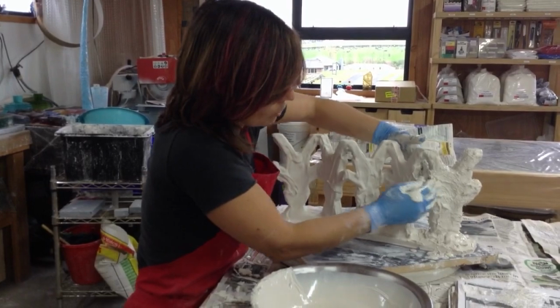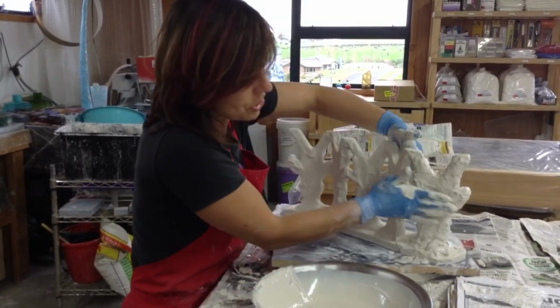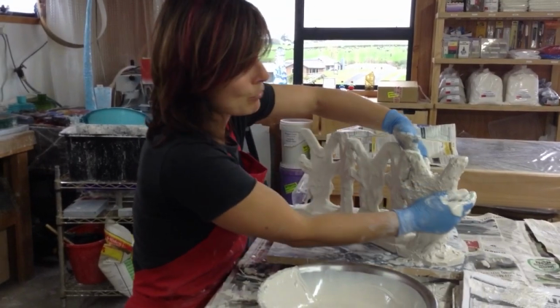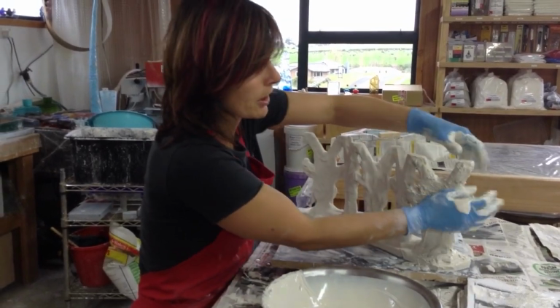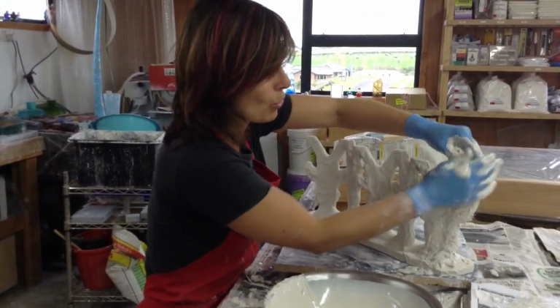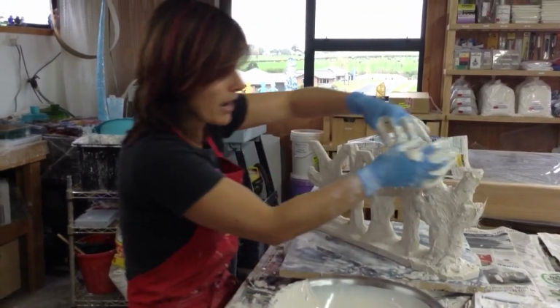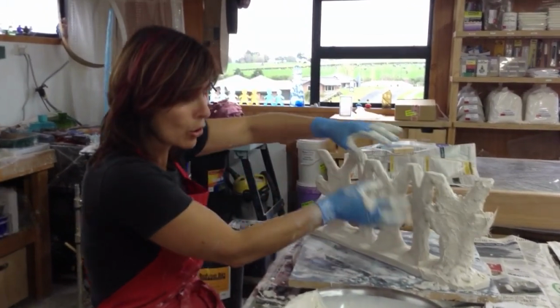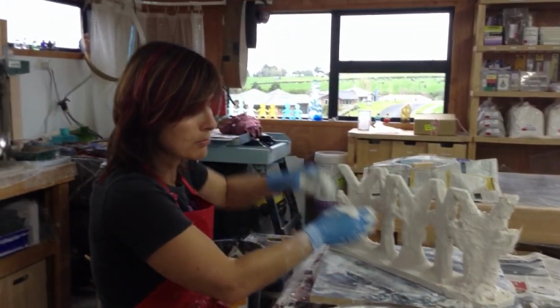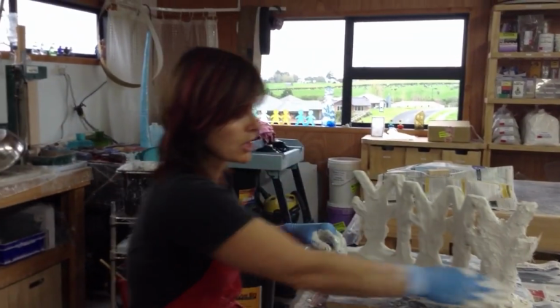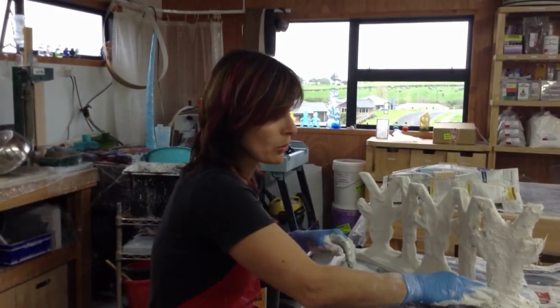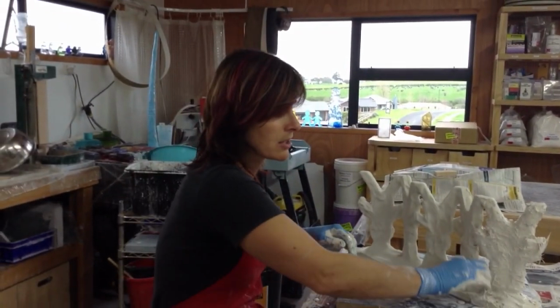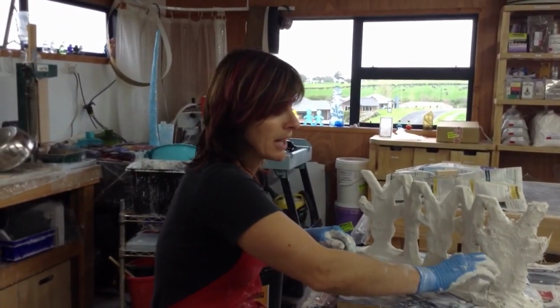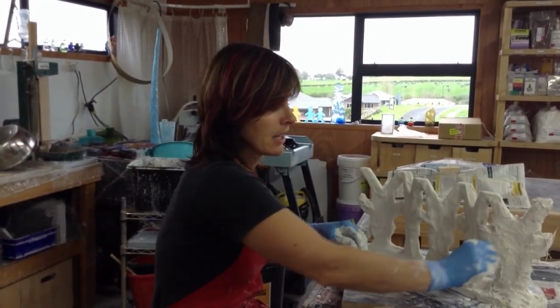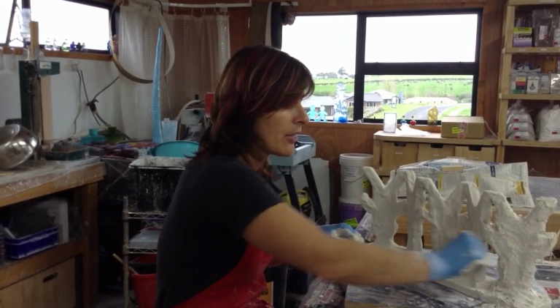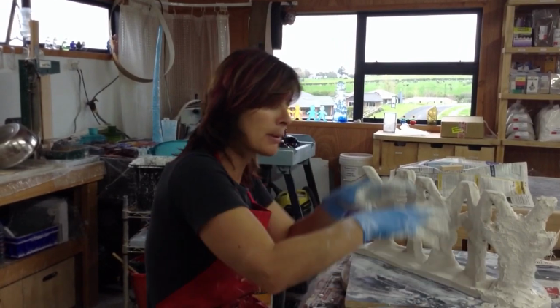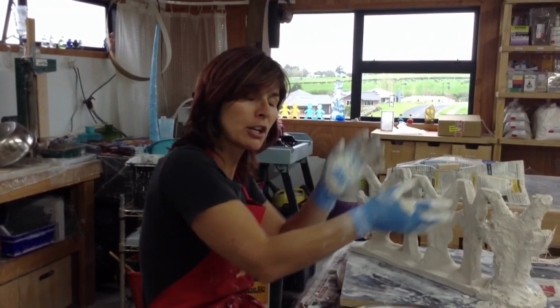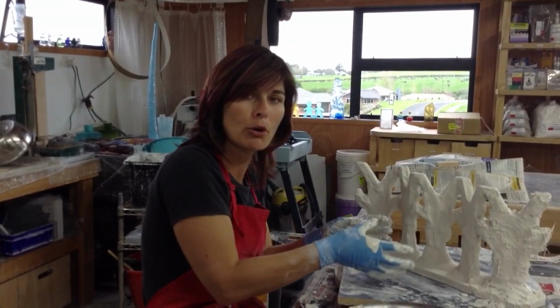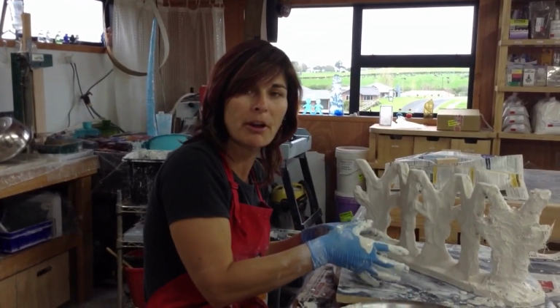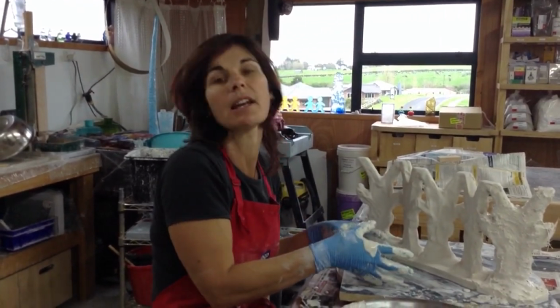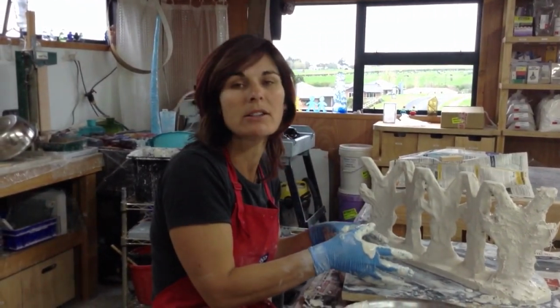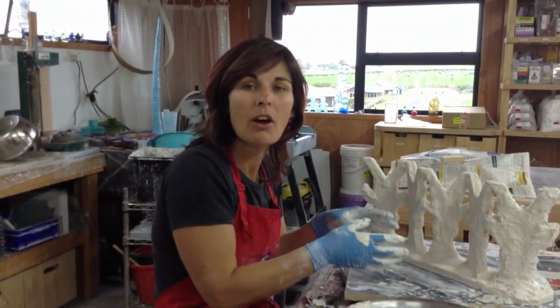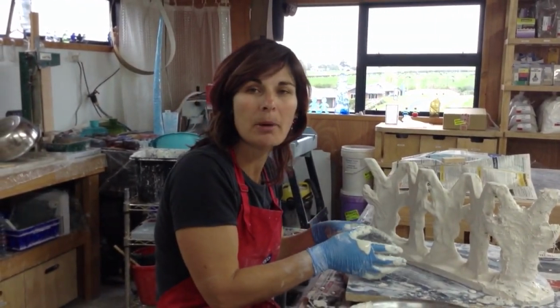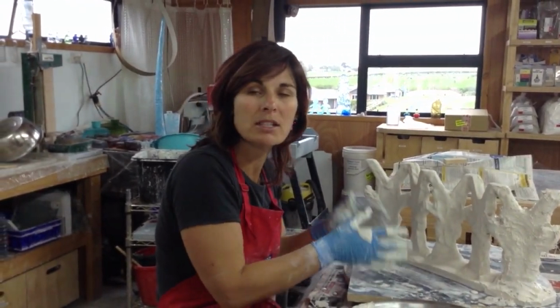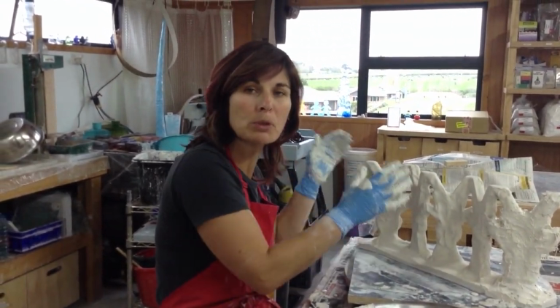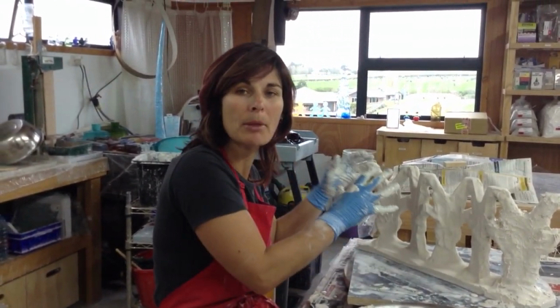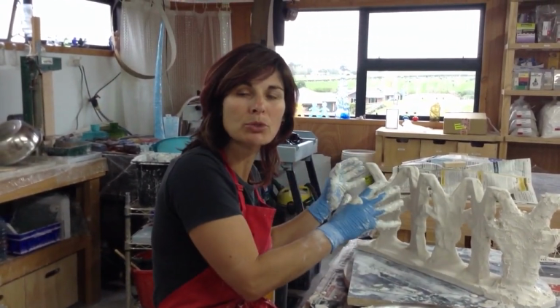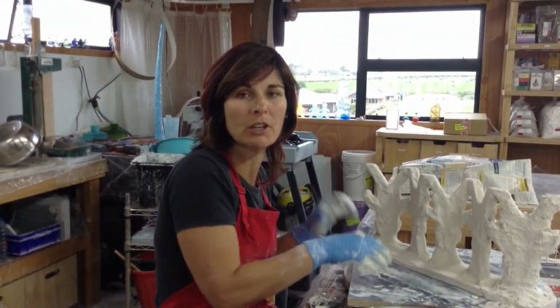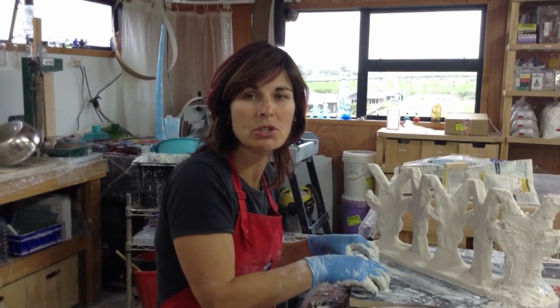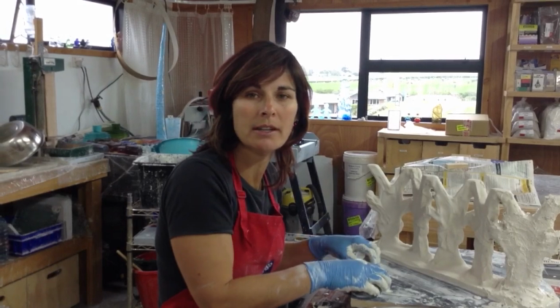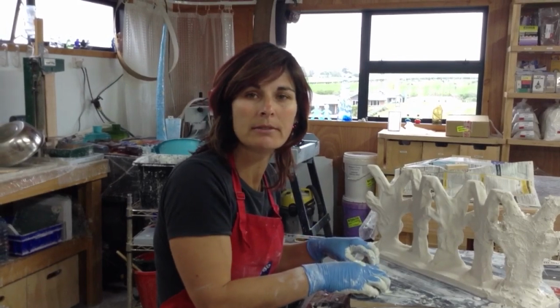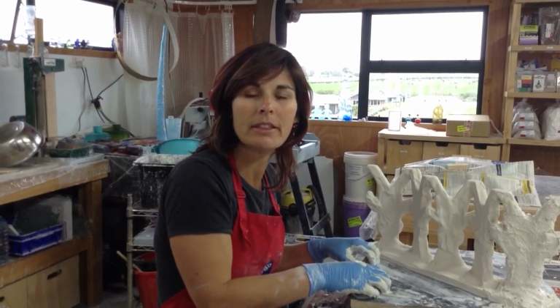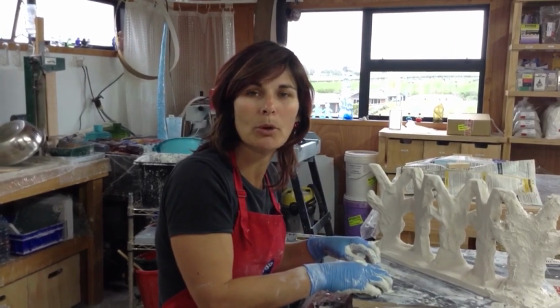I'm just going to keep working all the way along this mold until it's complete, and then I'll be ready to go on with my thicker layers of plaster to build up the mold to the finished size. Thanks for watching.